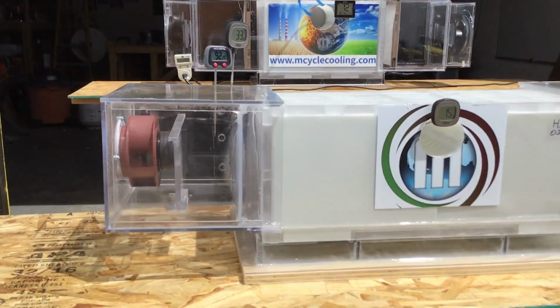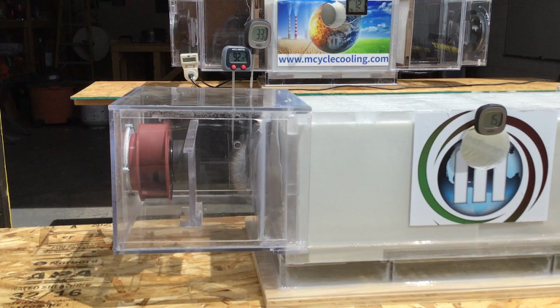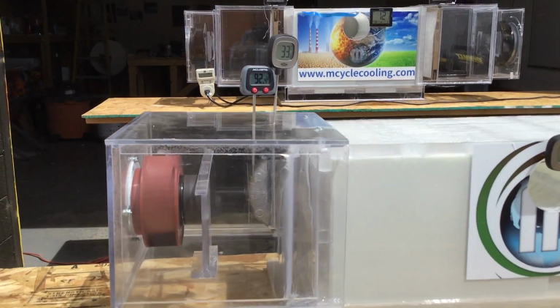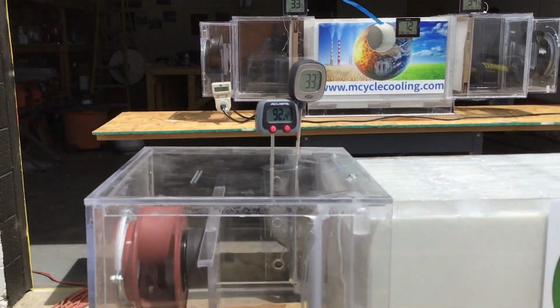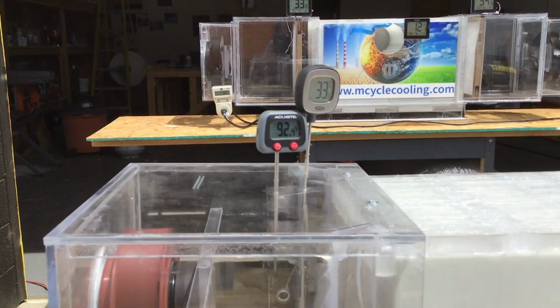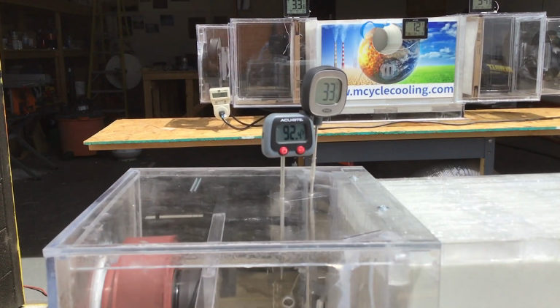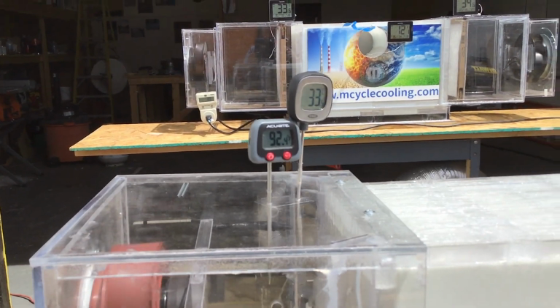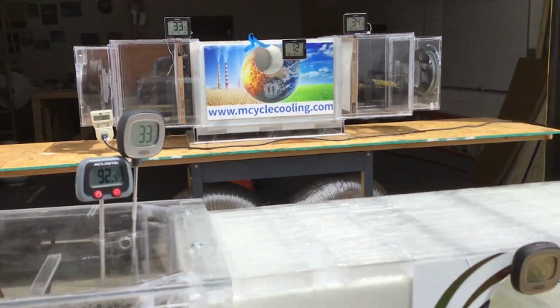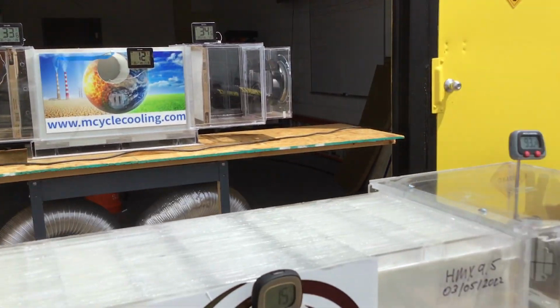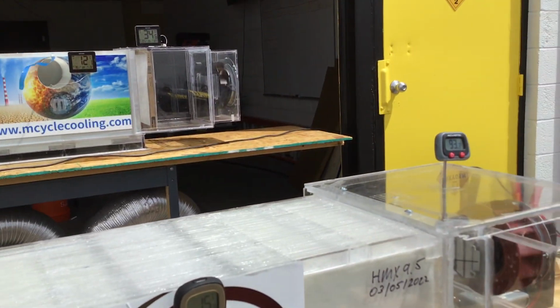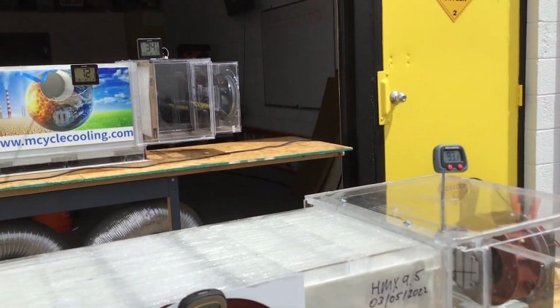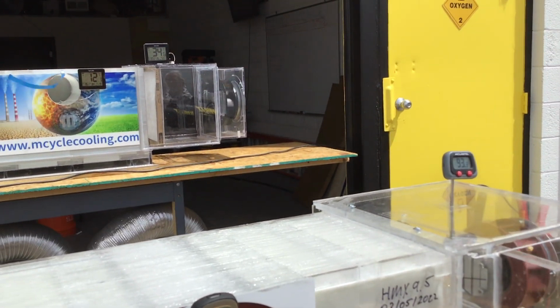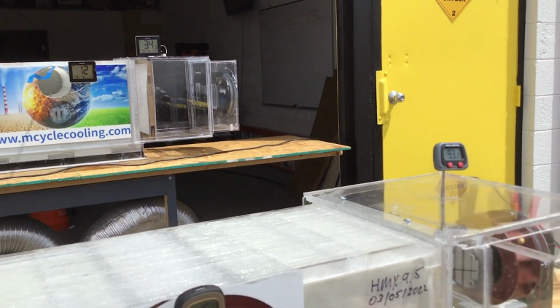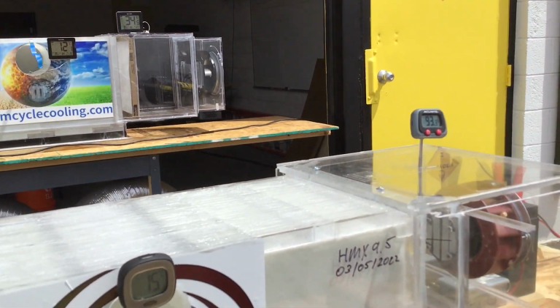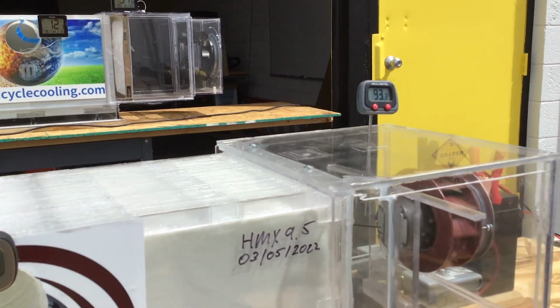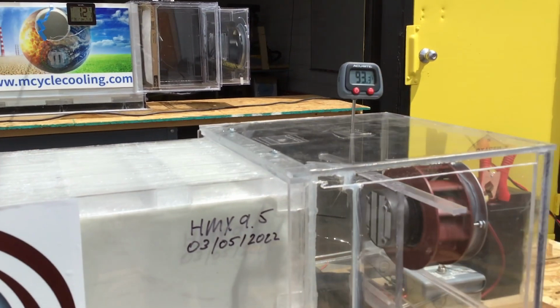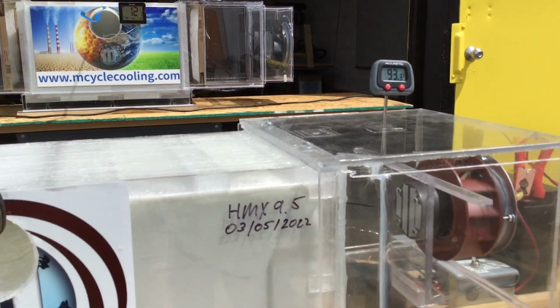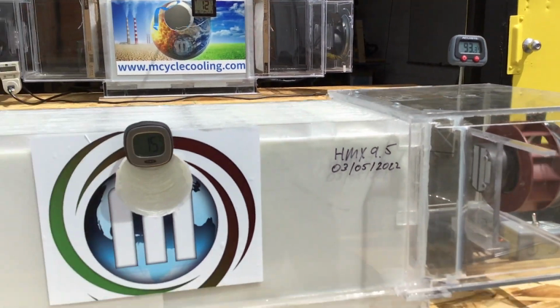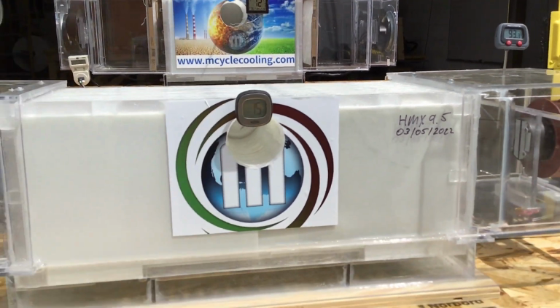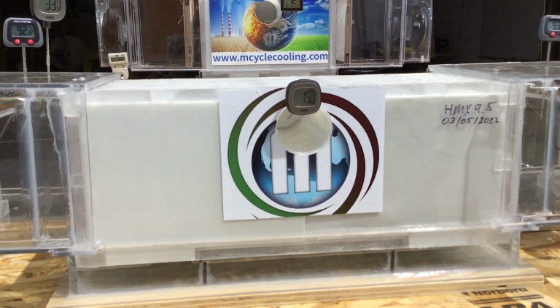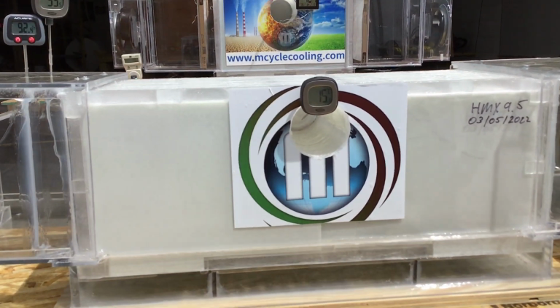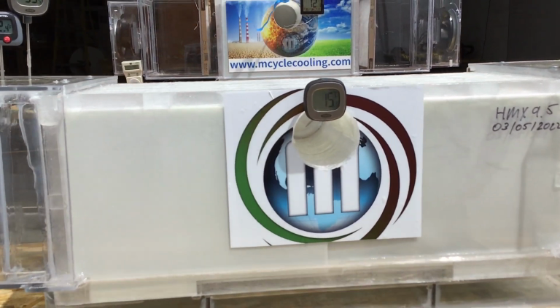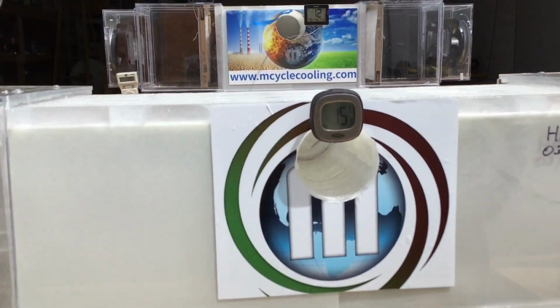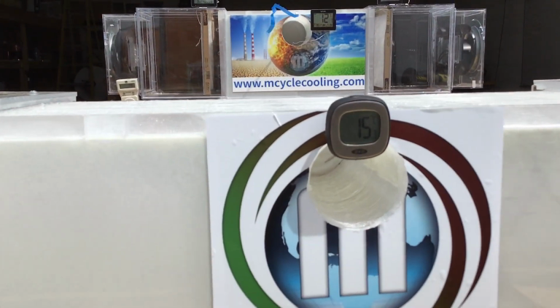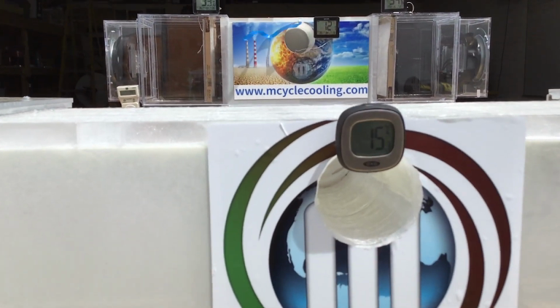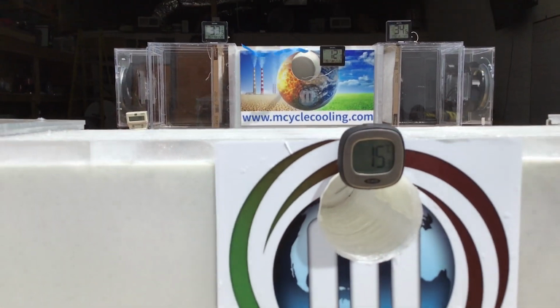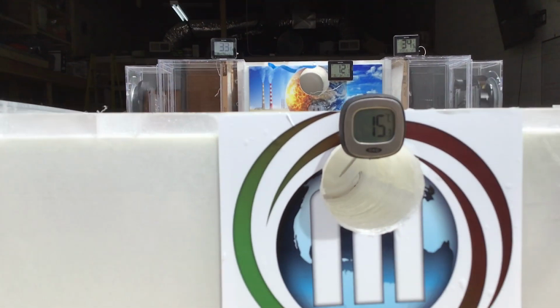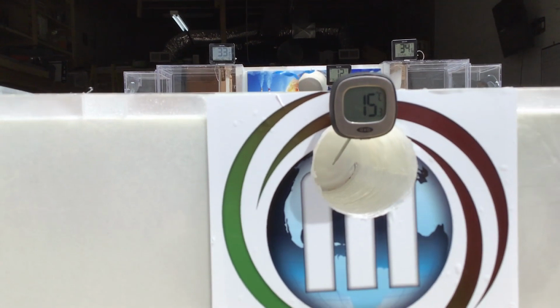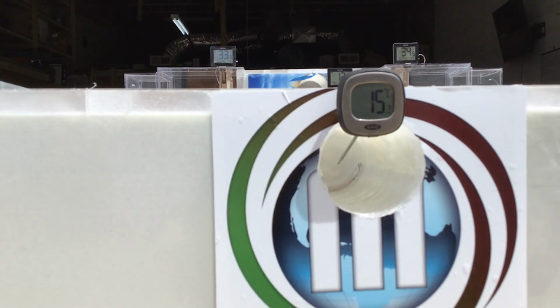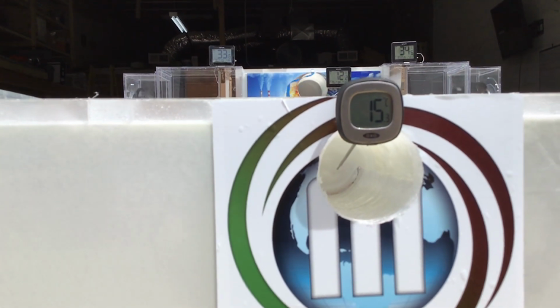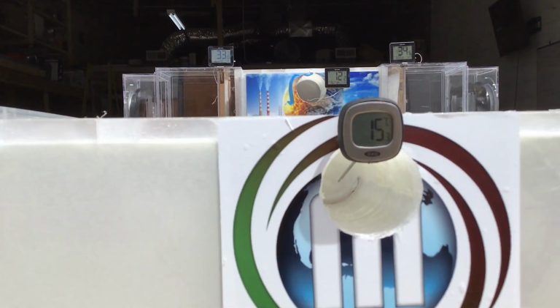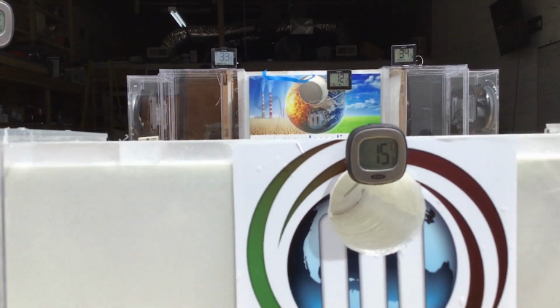Unit currently operating at ambient 33 degrees Celsius, 93 Fahrenheit. Output of the little unit: 15 degrees Celsius.